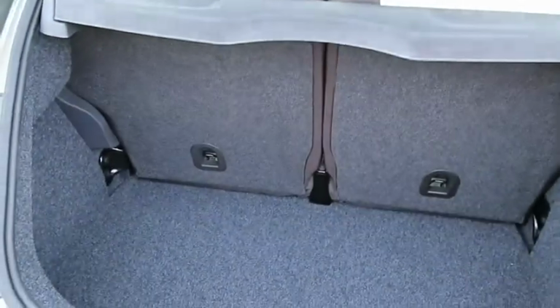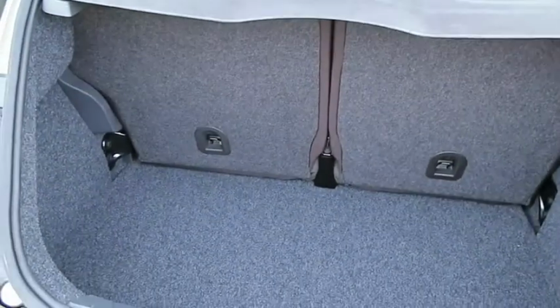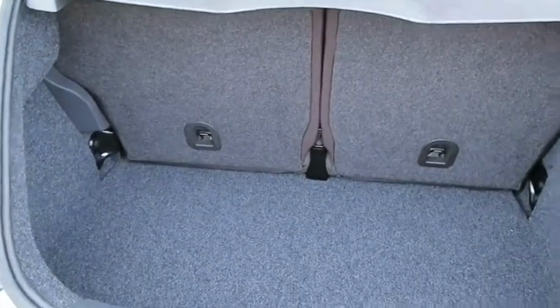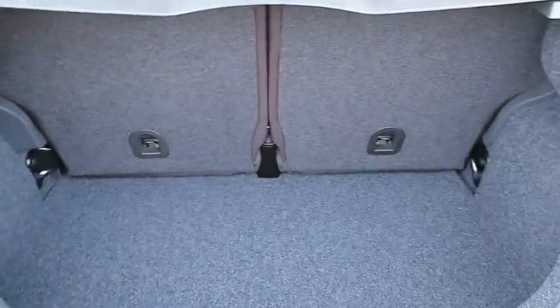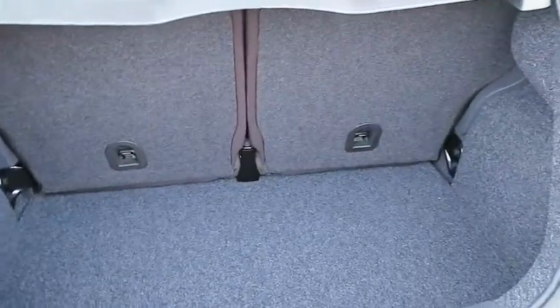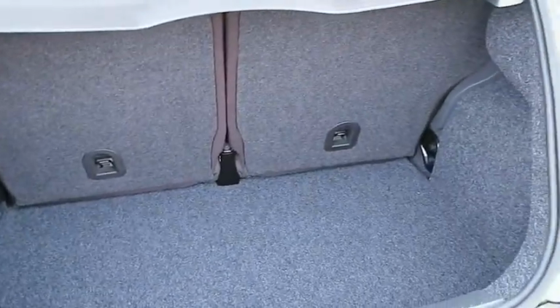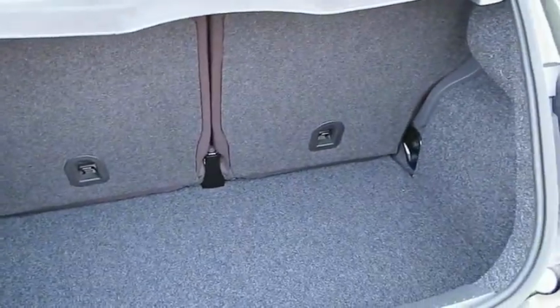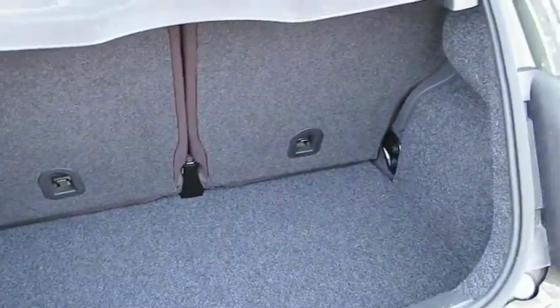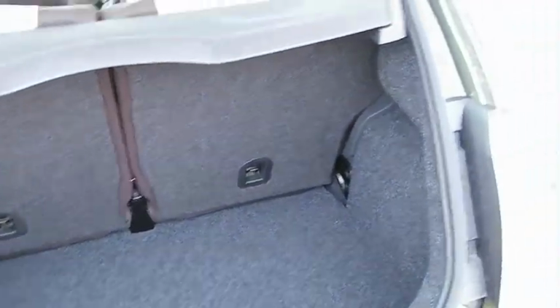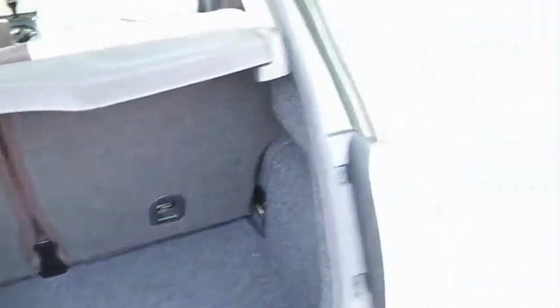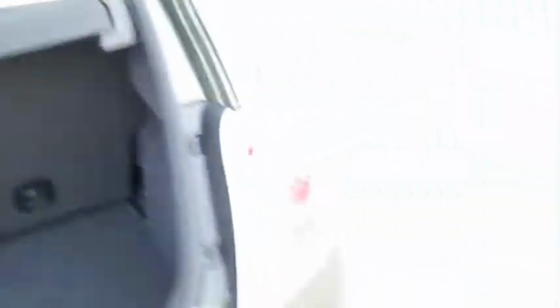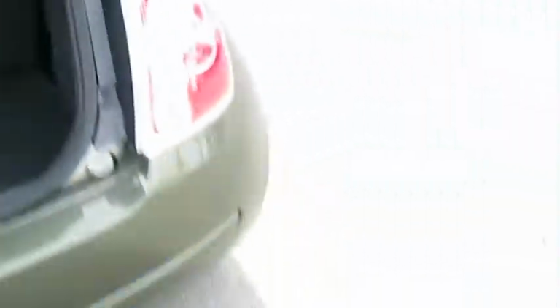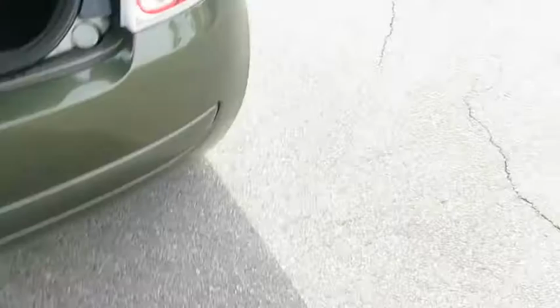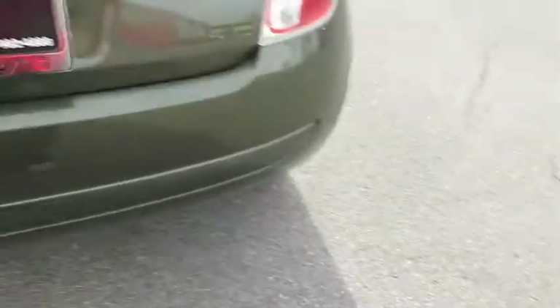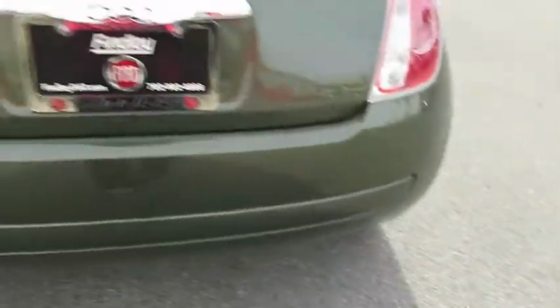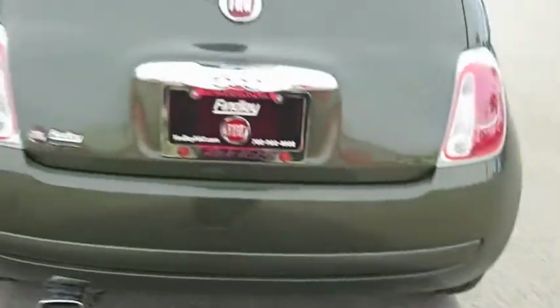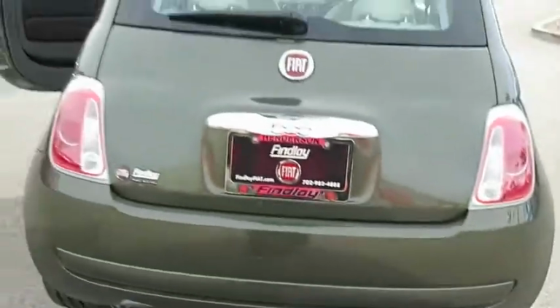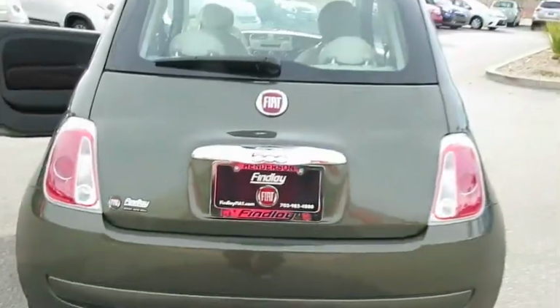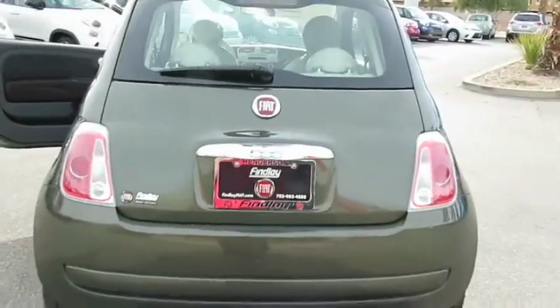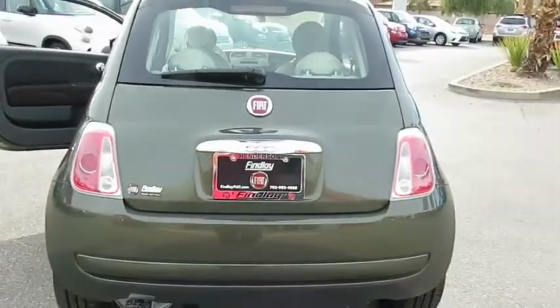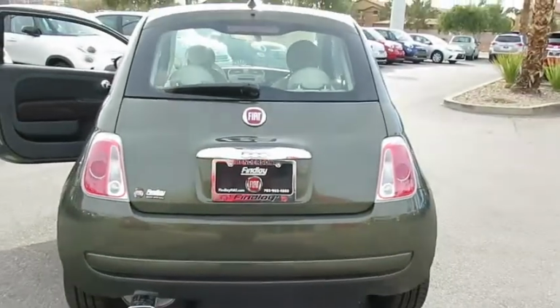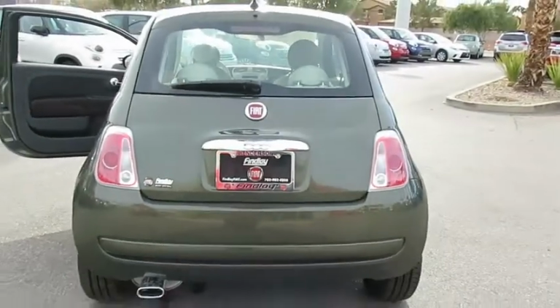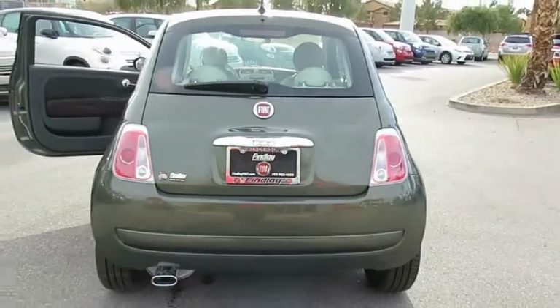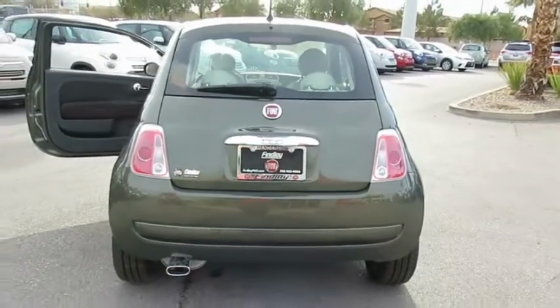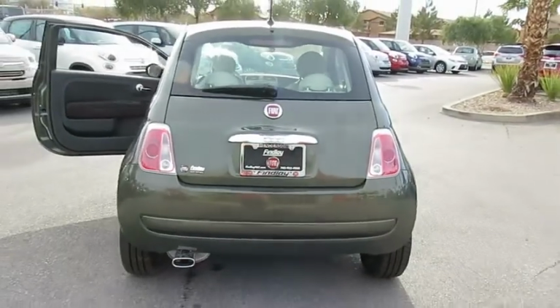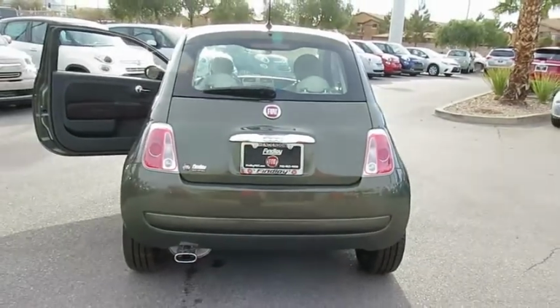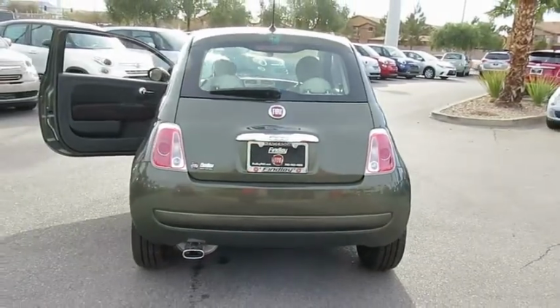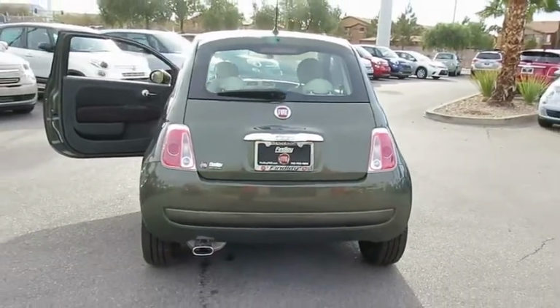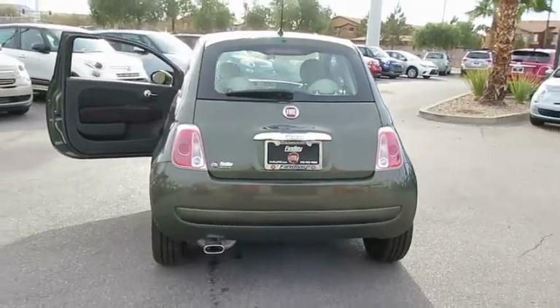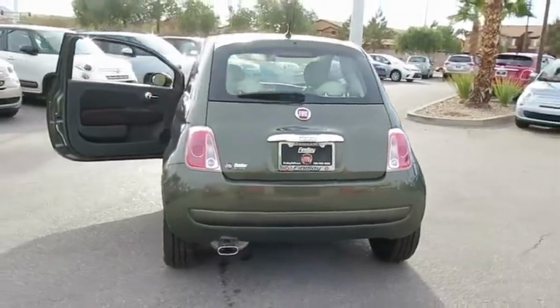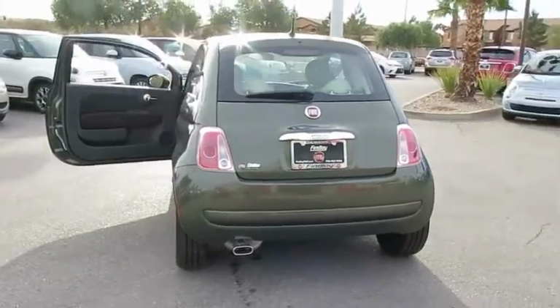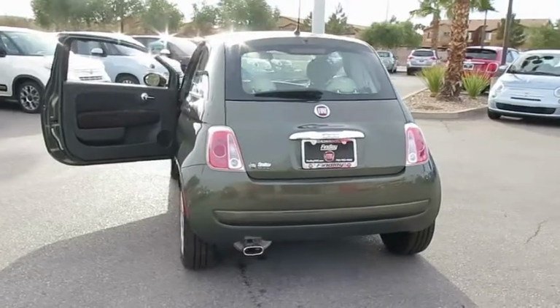Leather wrapped steering wheel, day-night rear view mirror, outside temperature gauge, tilt steering wheel, engine immobilizer, four-piece floor mat set.